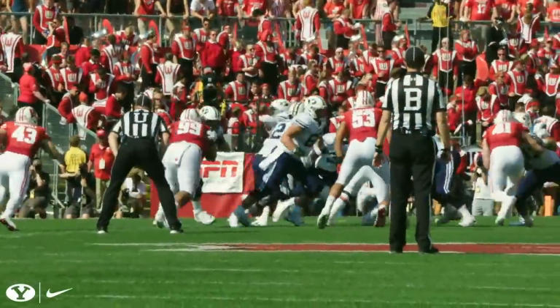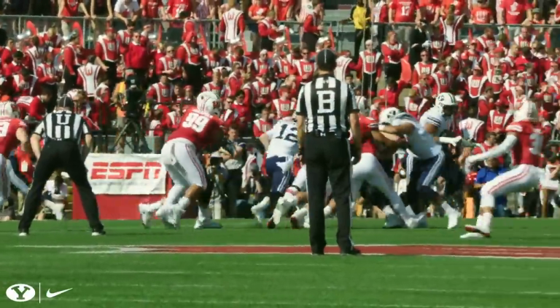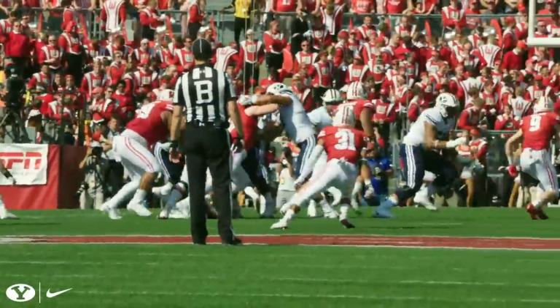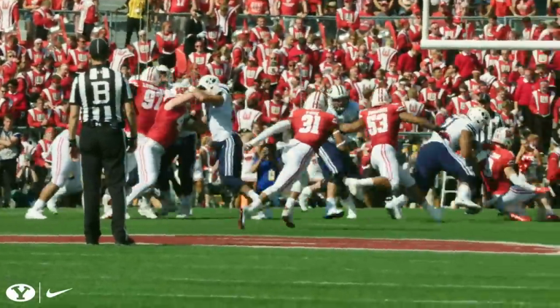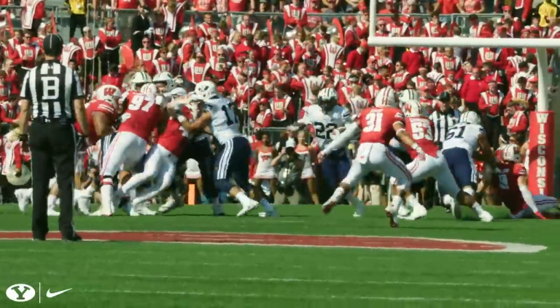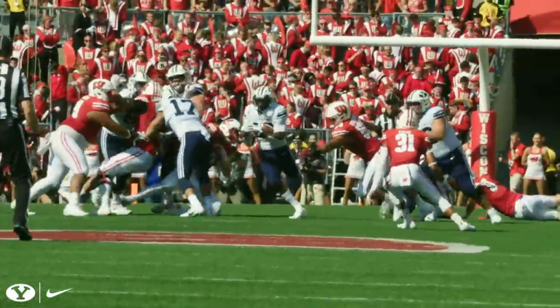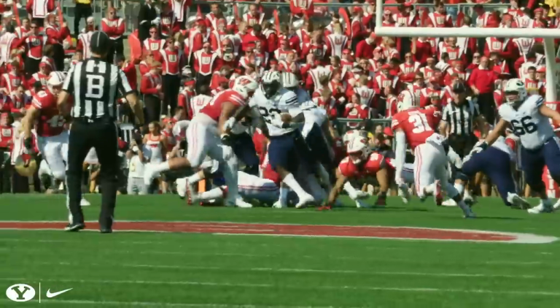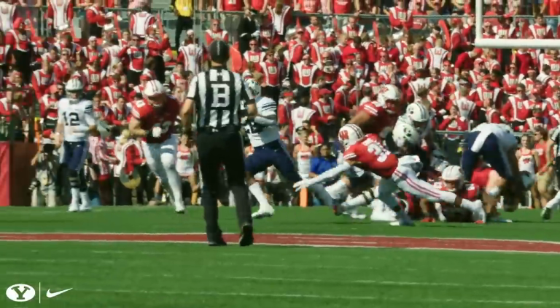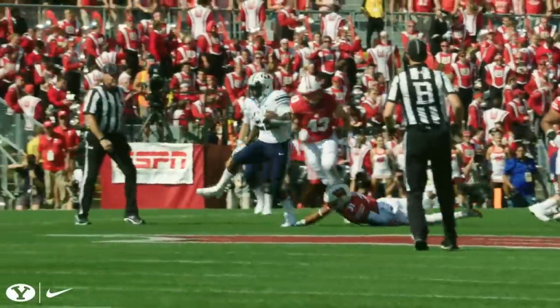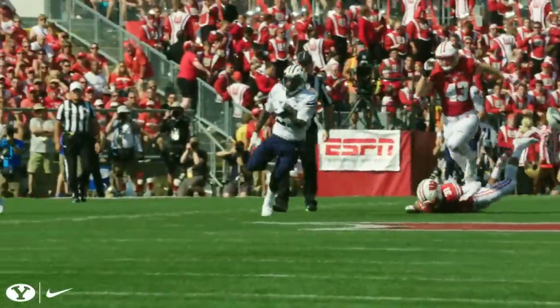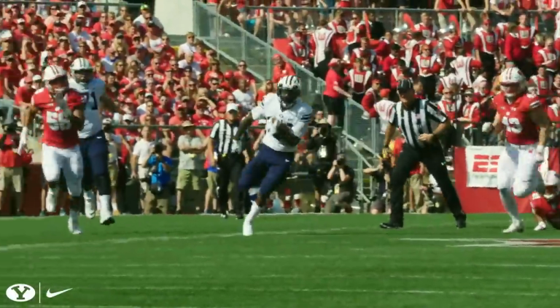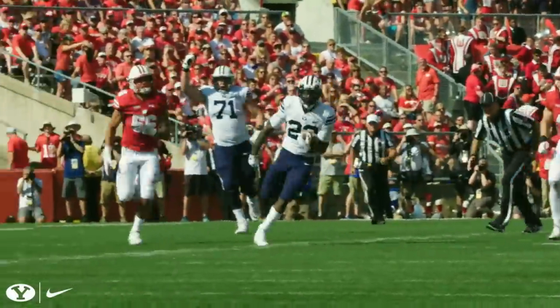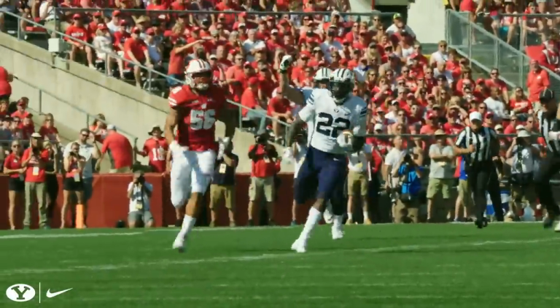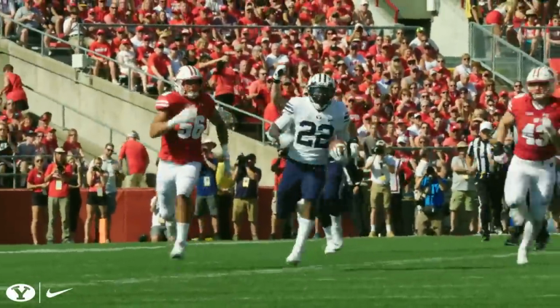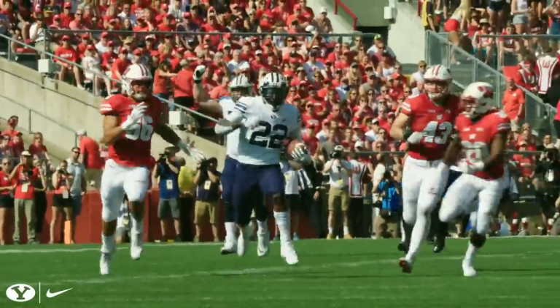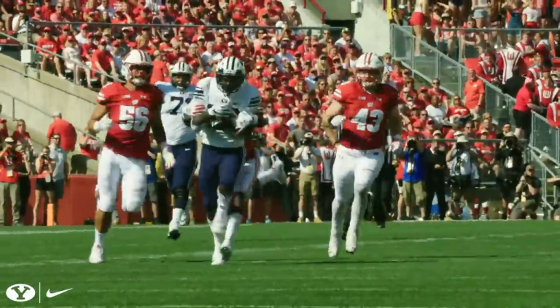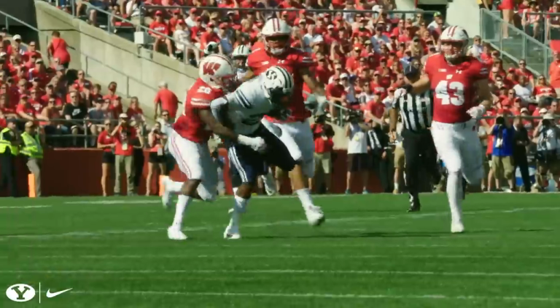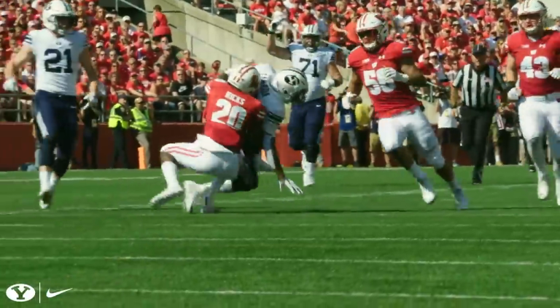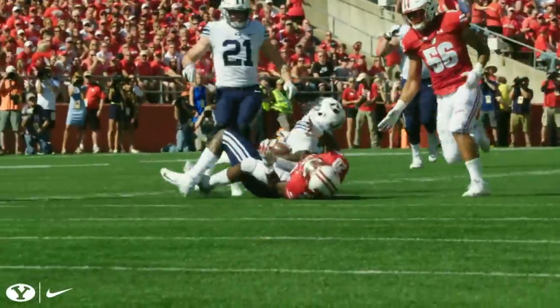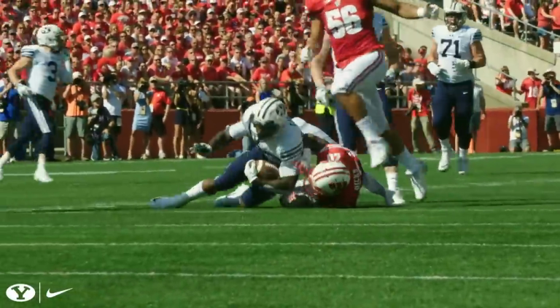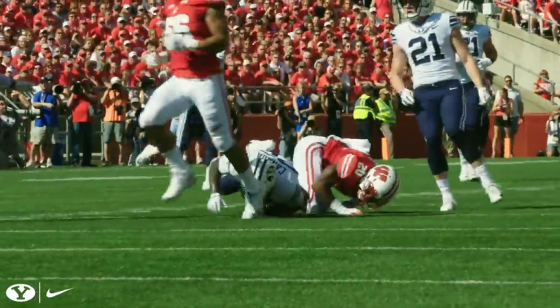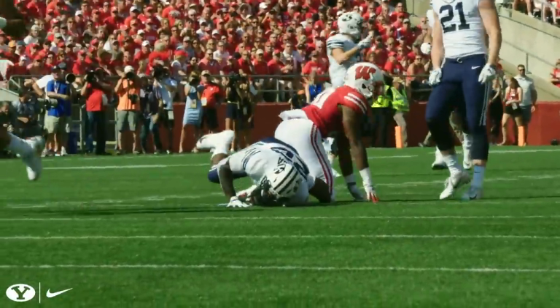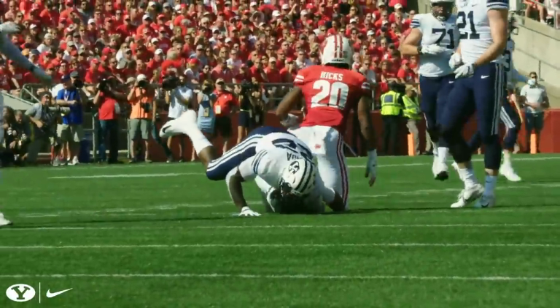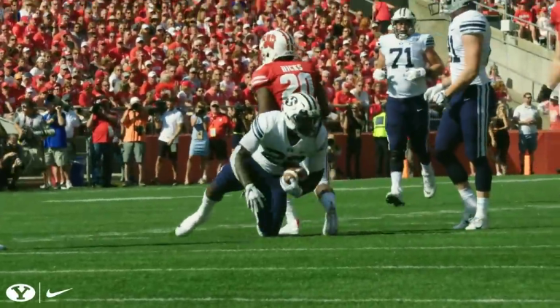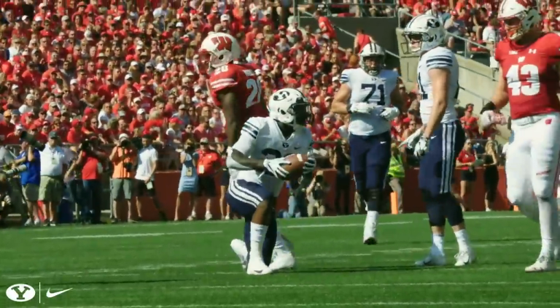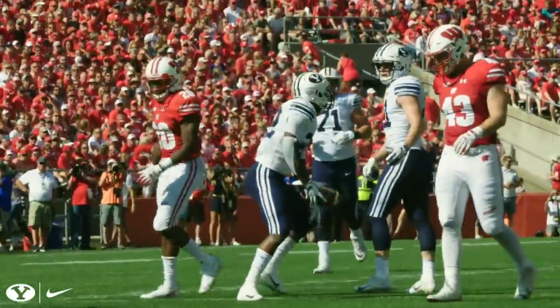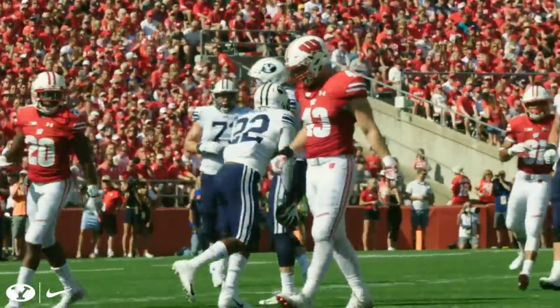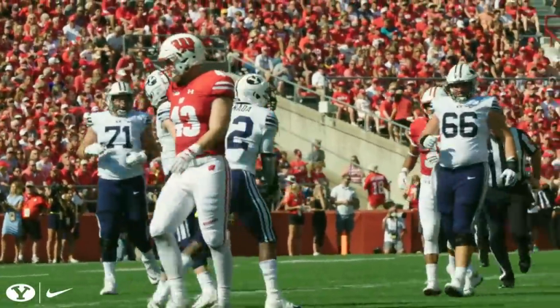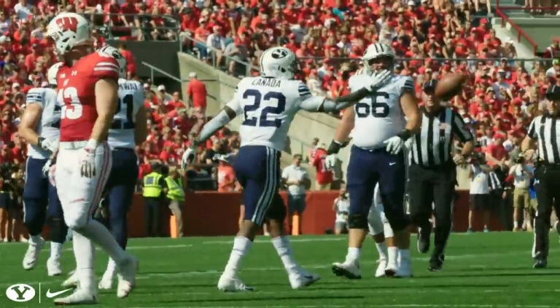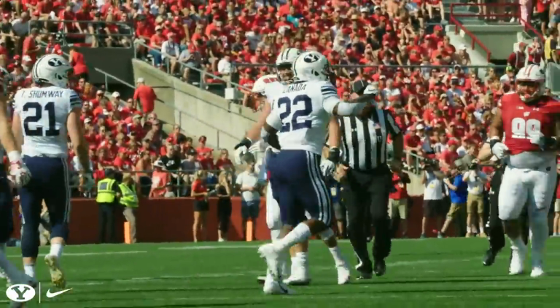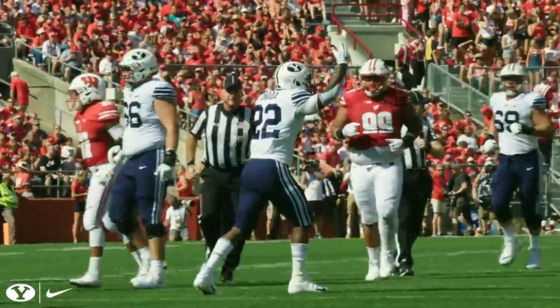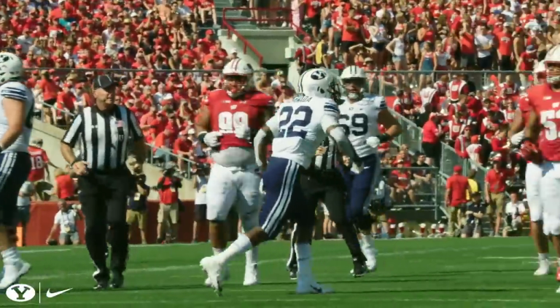Motion, comes Colley. They fake fly sweep, they handoff to Squally. Squally's to the second level. Squally busts it to midfield and more — 50, 40, 35, 30, to the 29-yard line of Wisconsin. Biggest gainer of the year for Squally Canada by far.